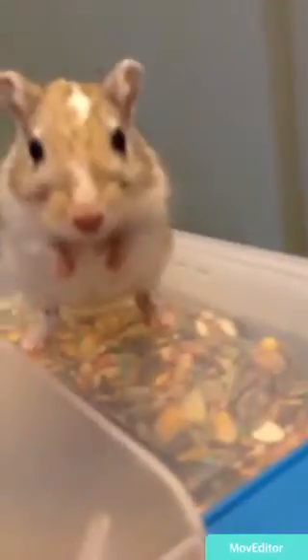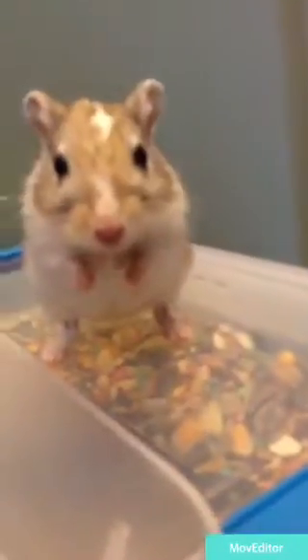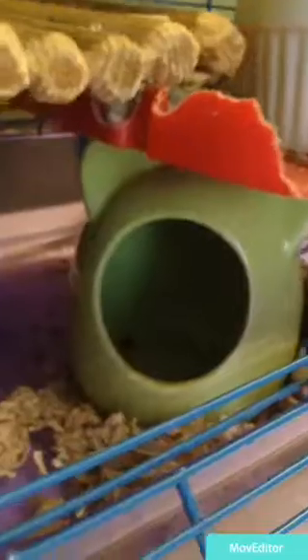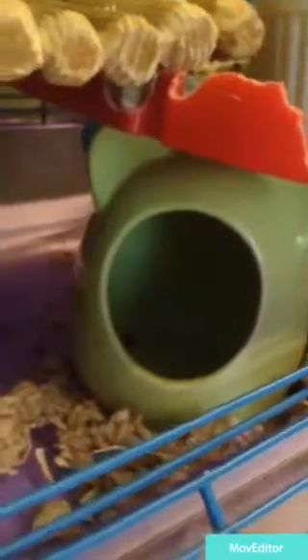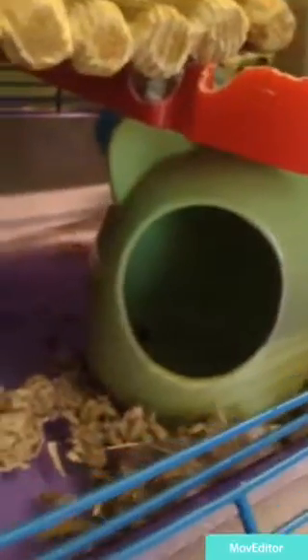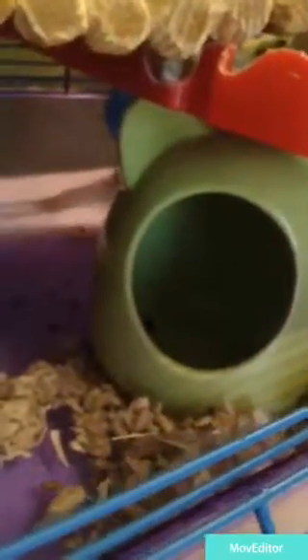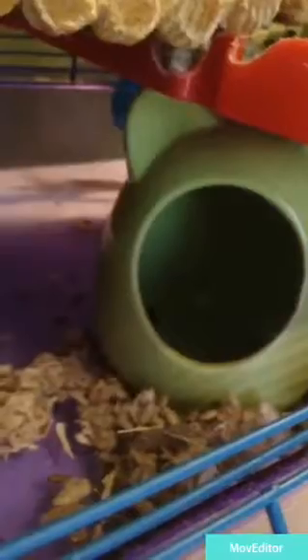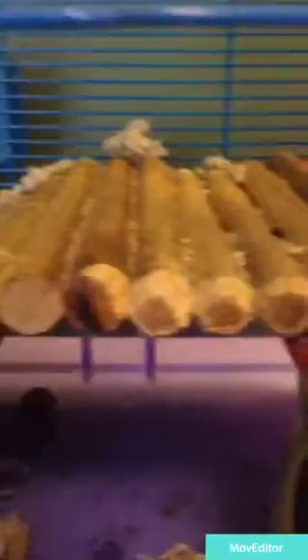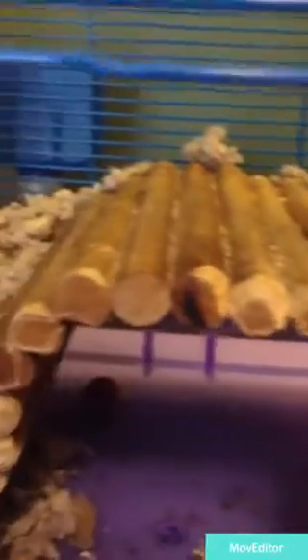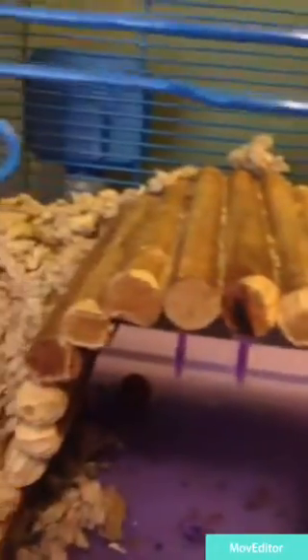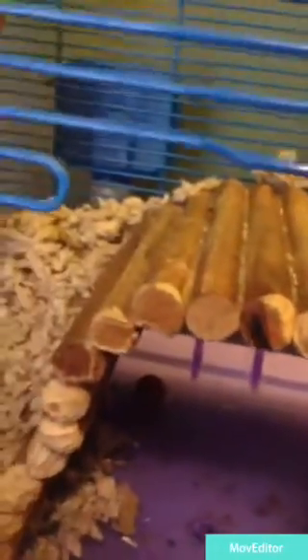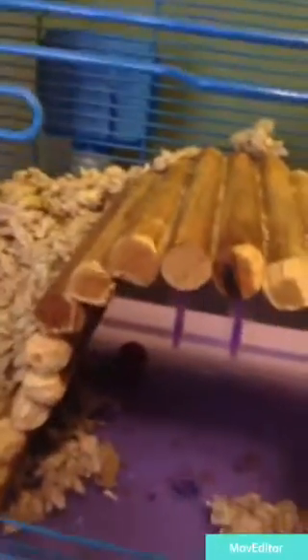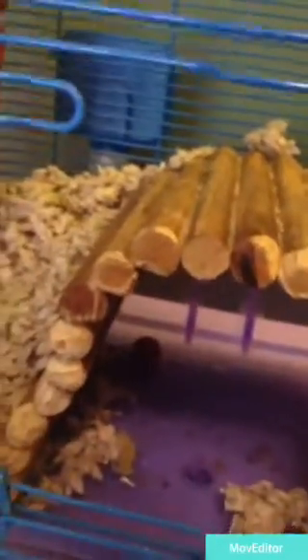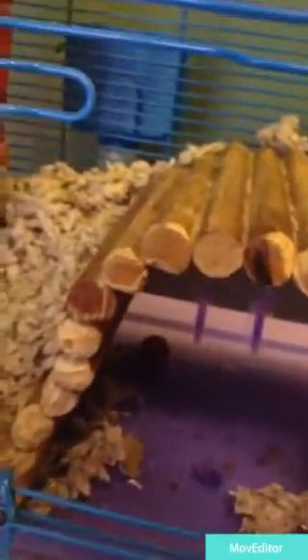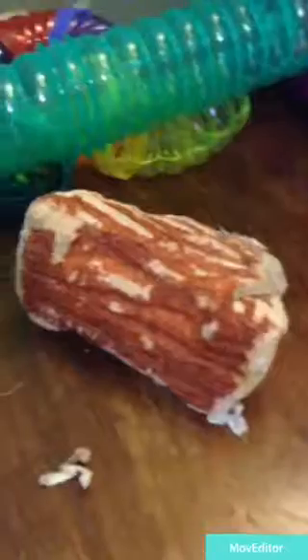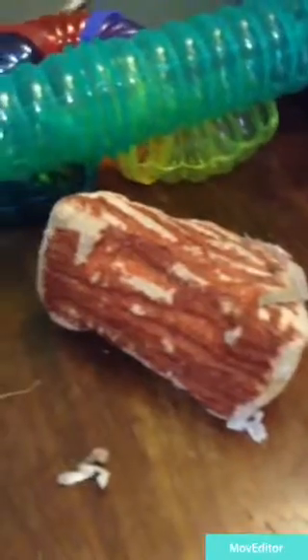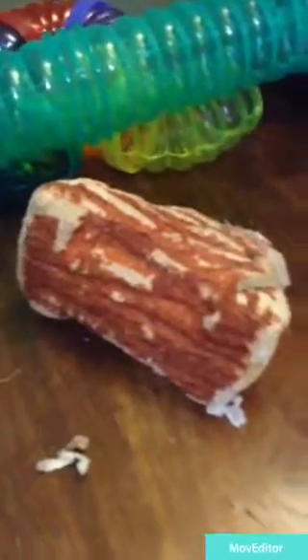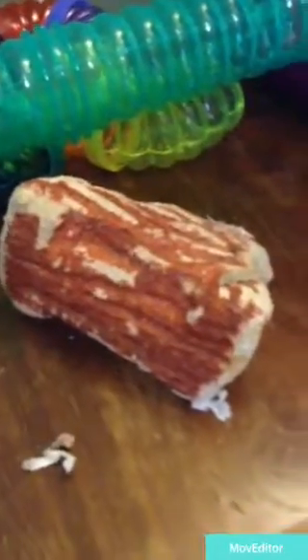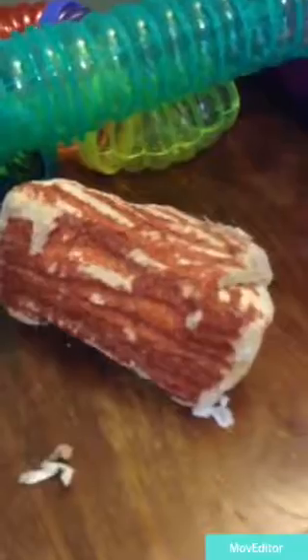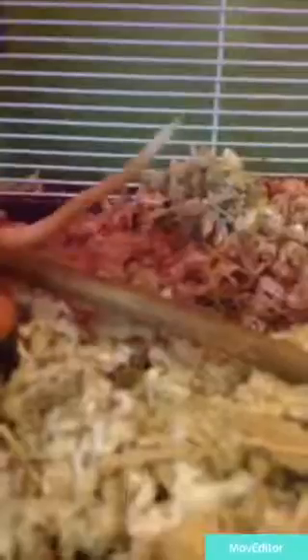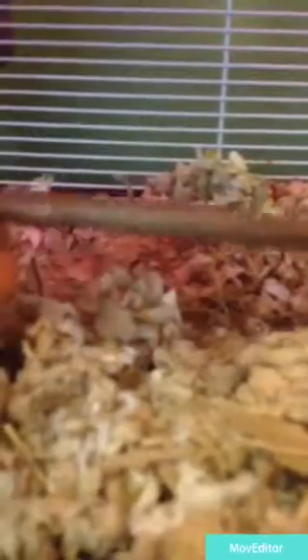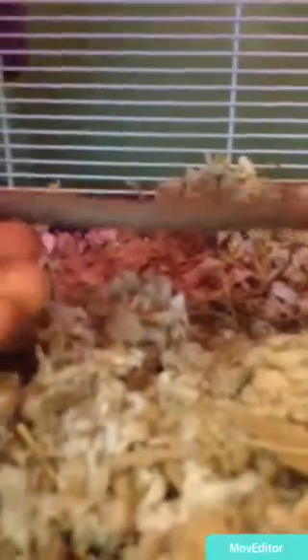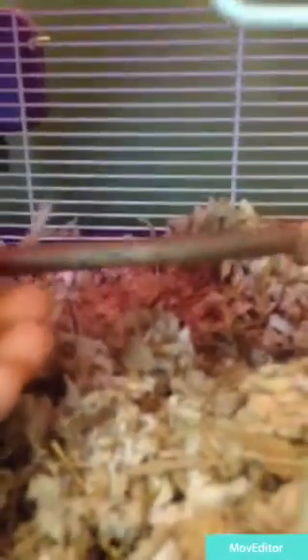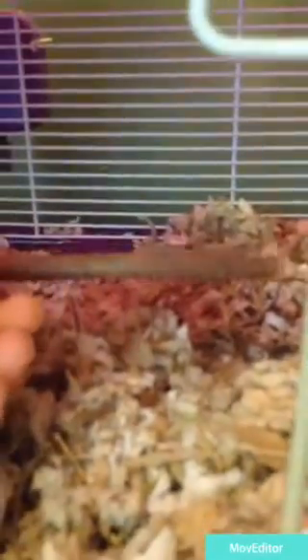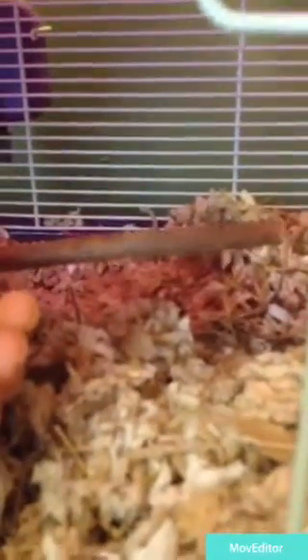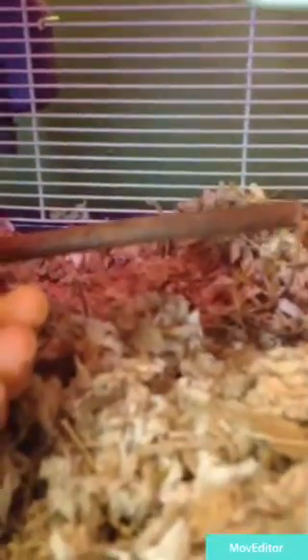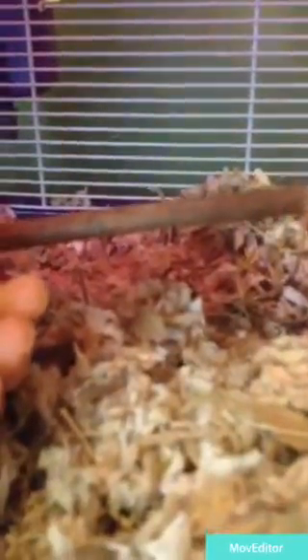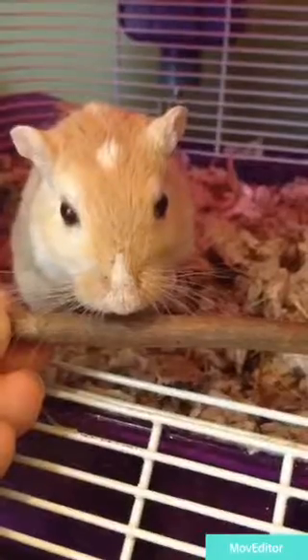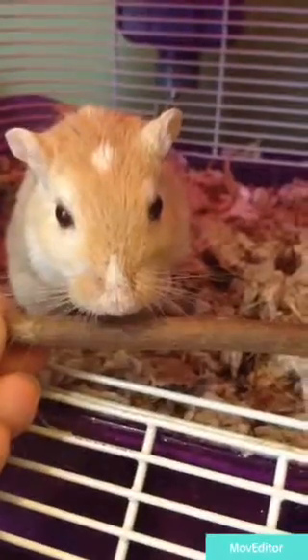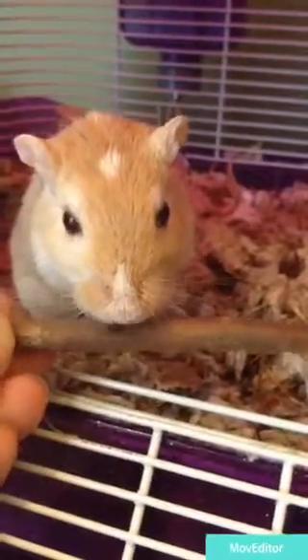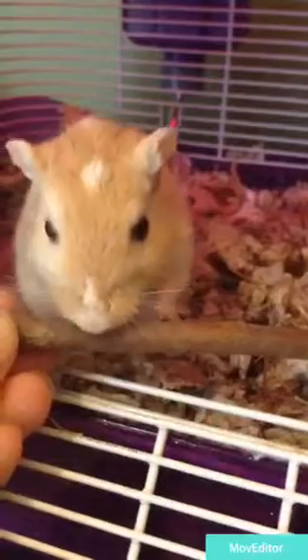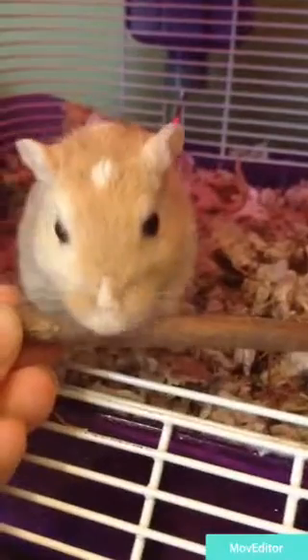You can also buy different types of hideouts like ceramic hideouts, wooden hideouts, and plastic hideouts. I would not recommend the plastic ones. A lot of the hideouts your gerbils or hamsters can chew, but you should also buy some chew toys.